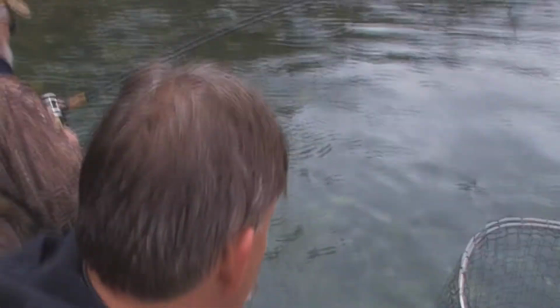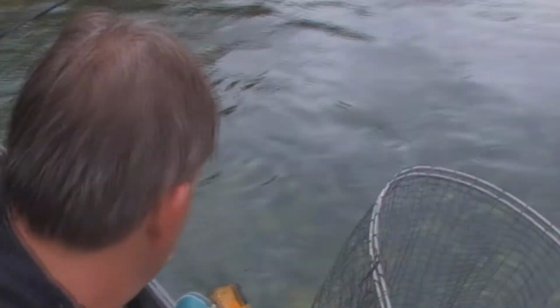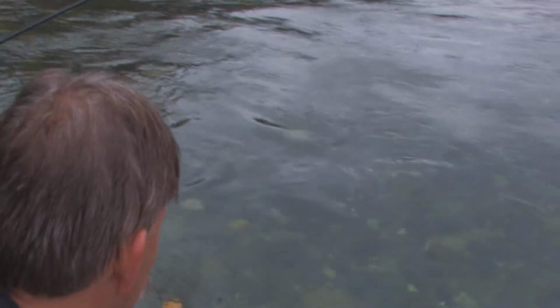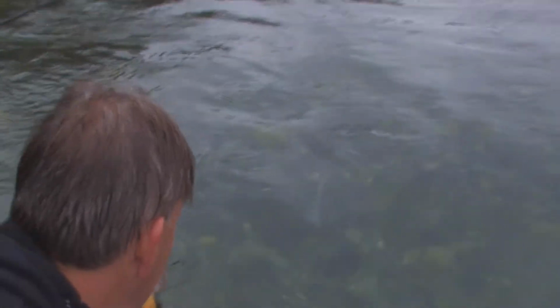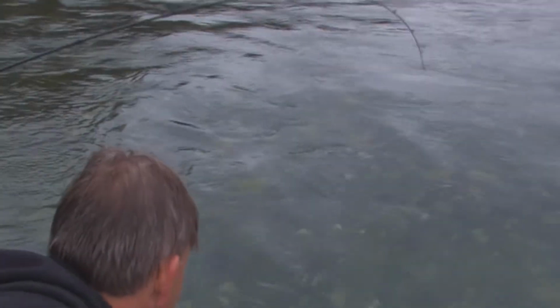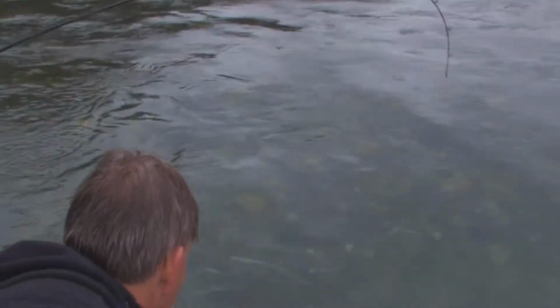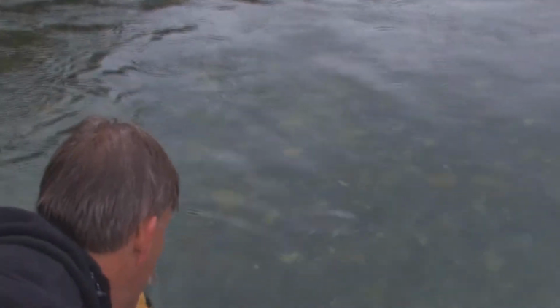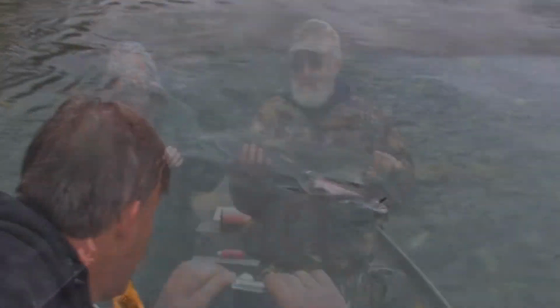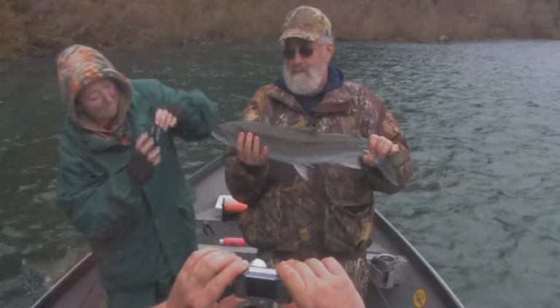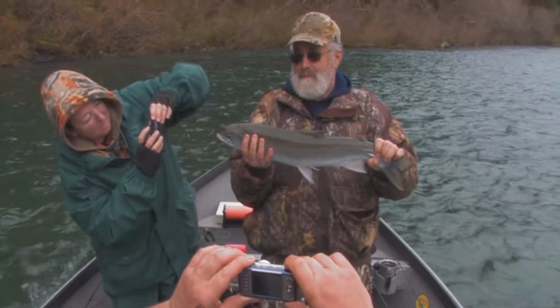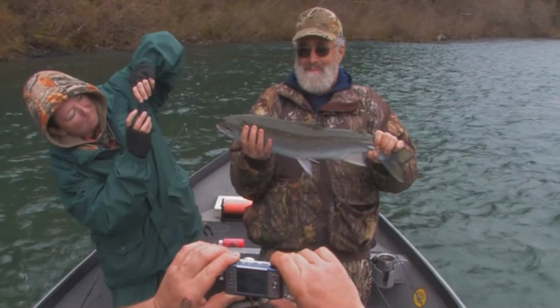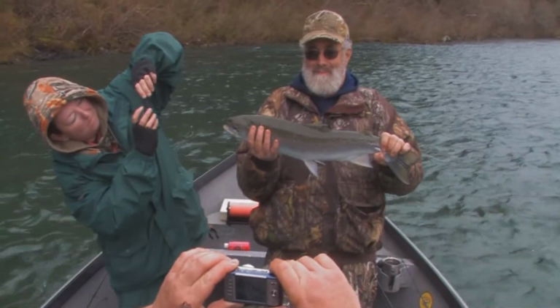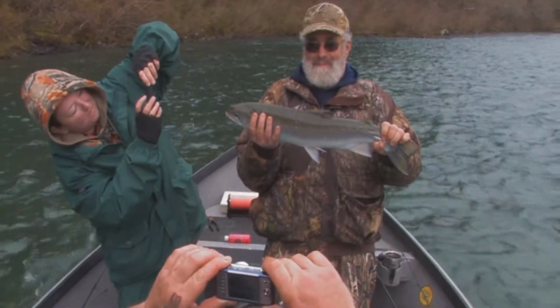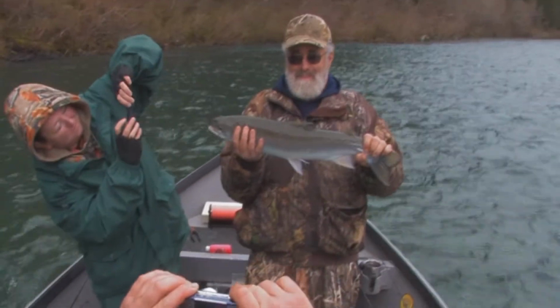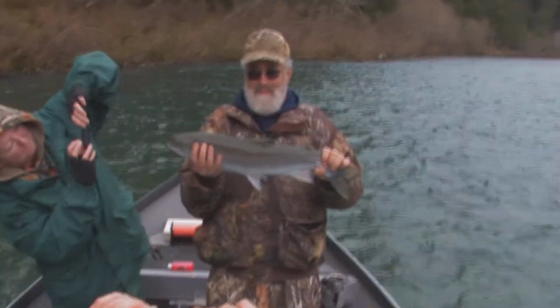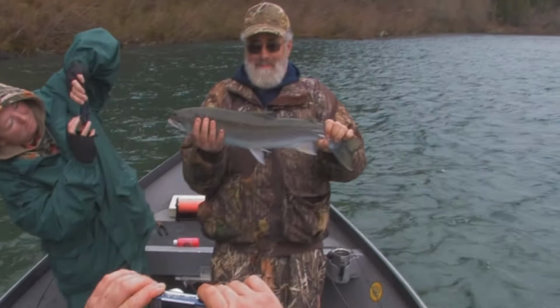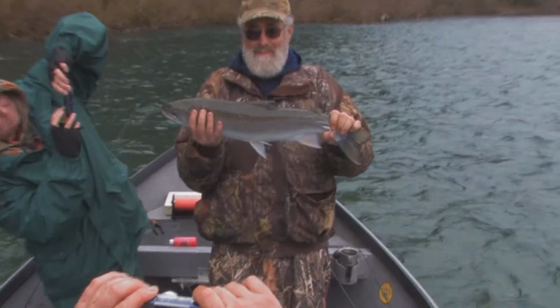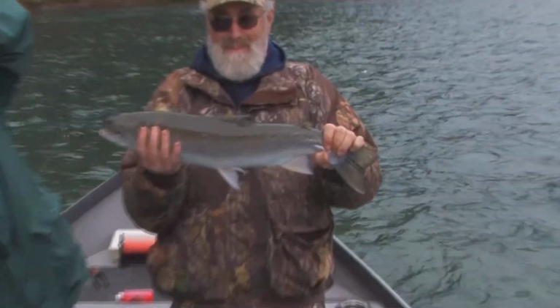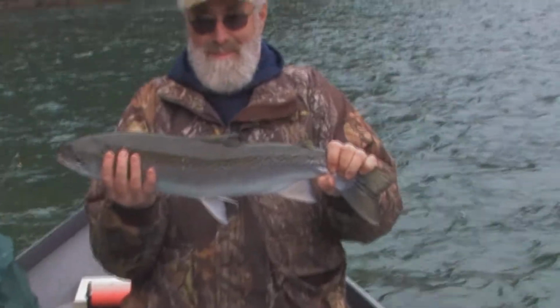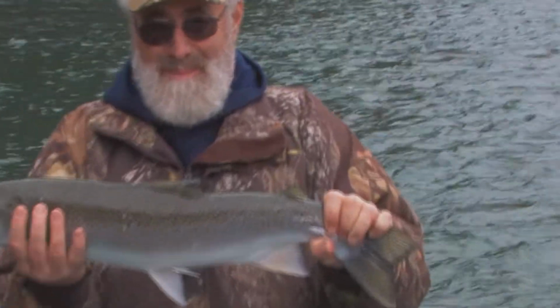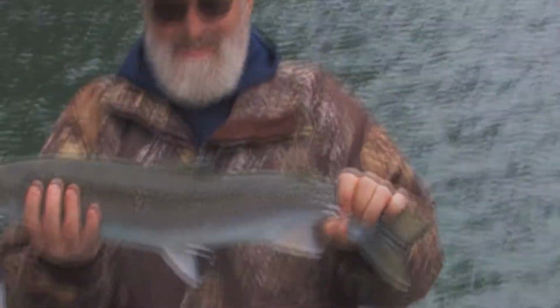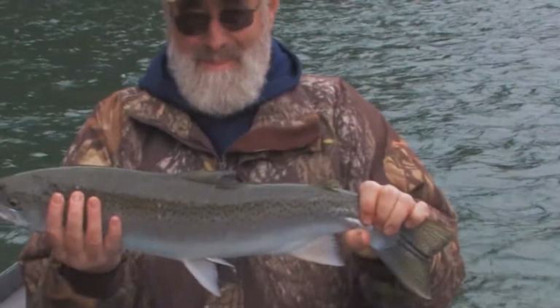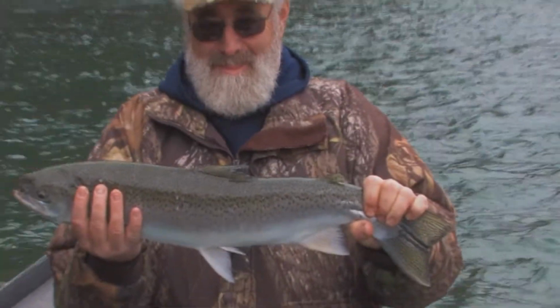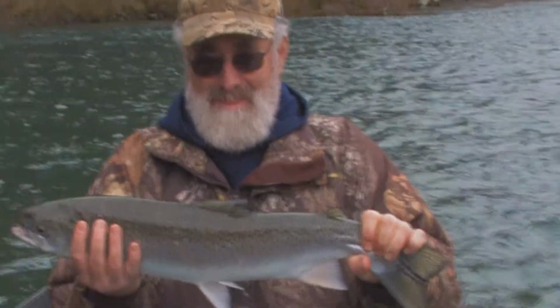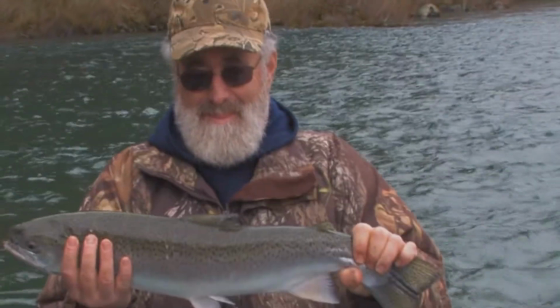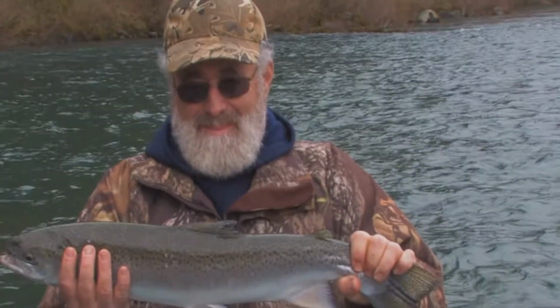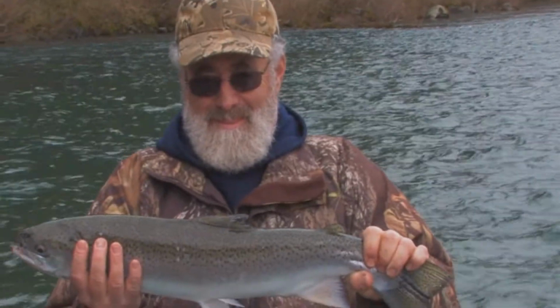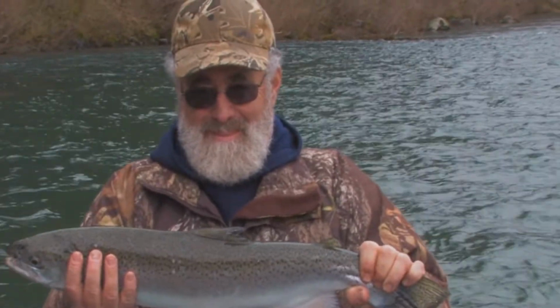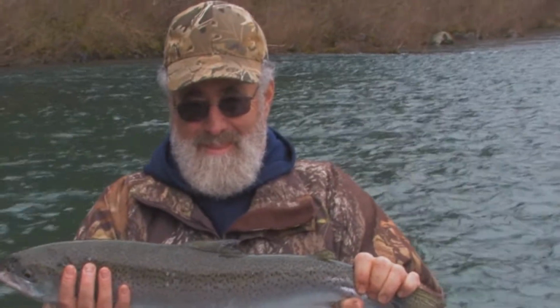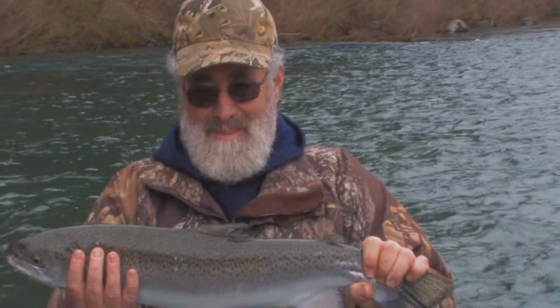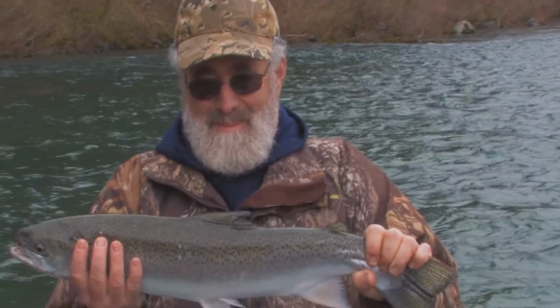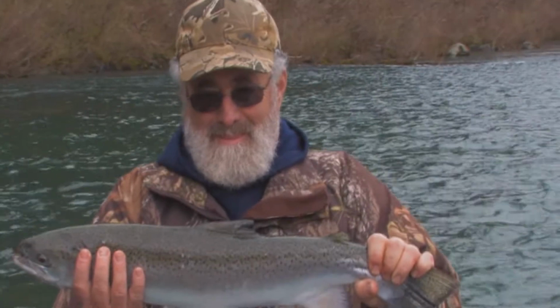We're putting the smoke going pretty good. That's fish number three on the Smith River this morning — this has been a pretty good day so far!